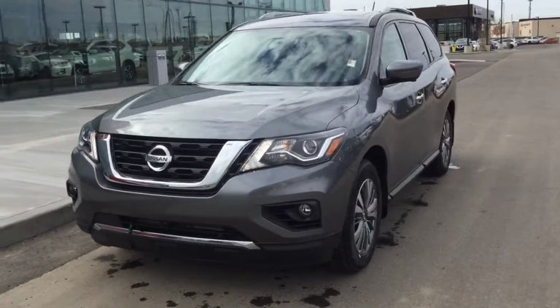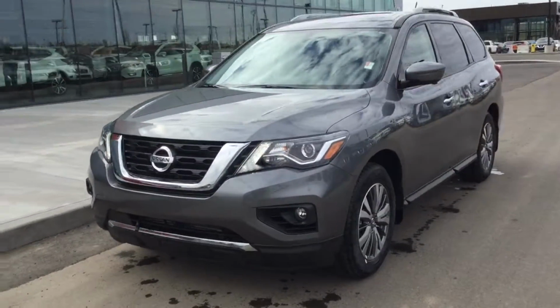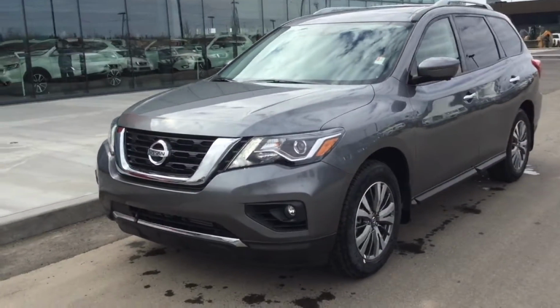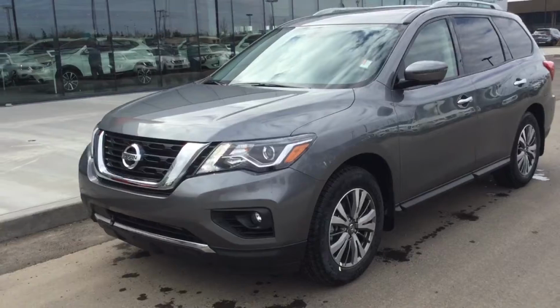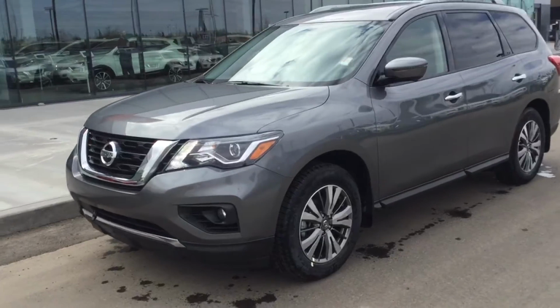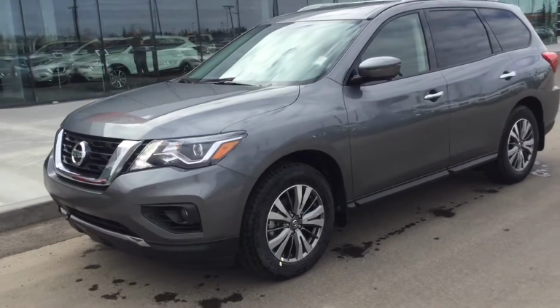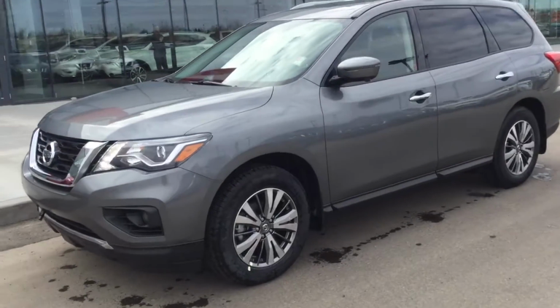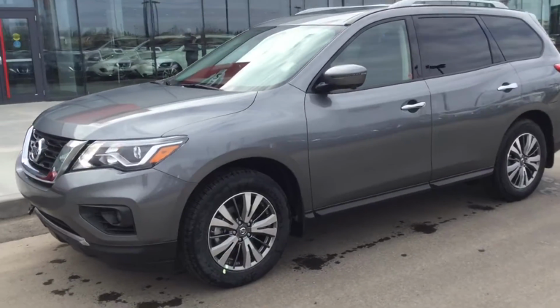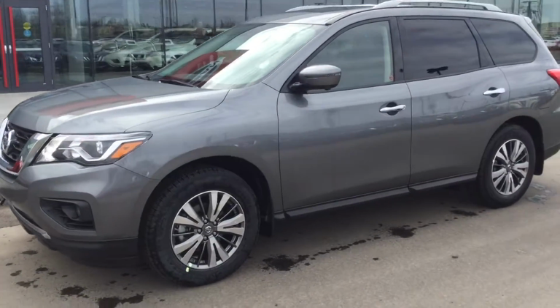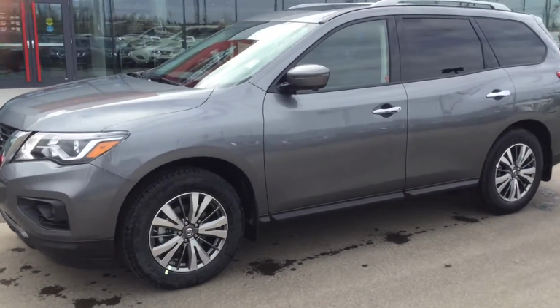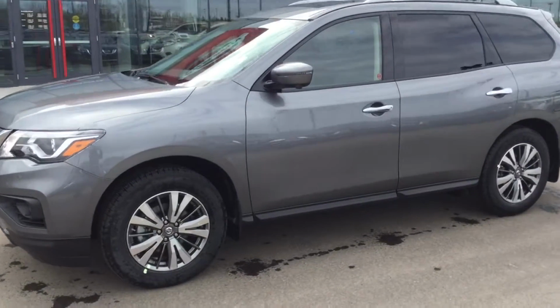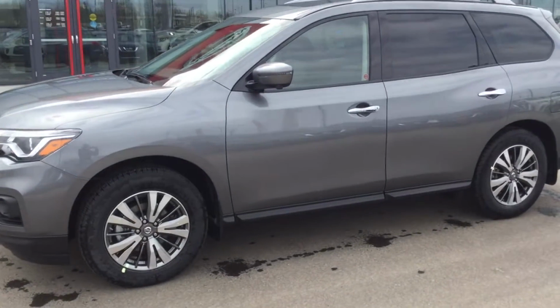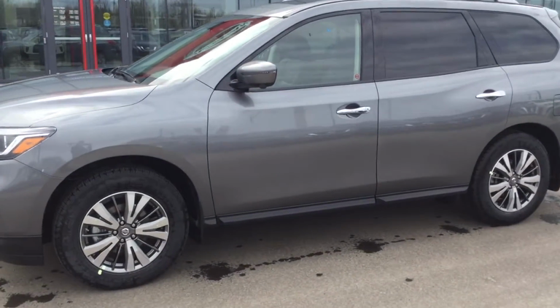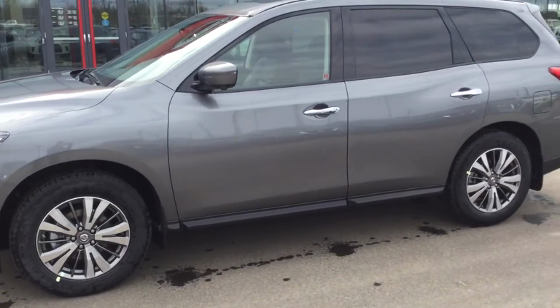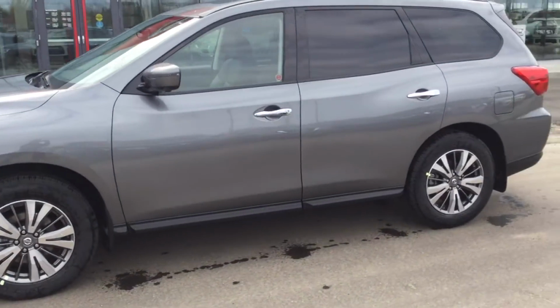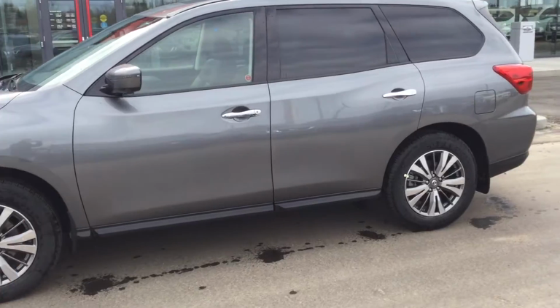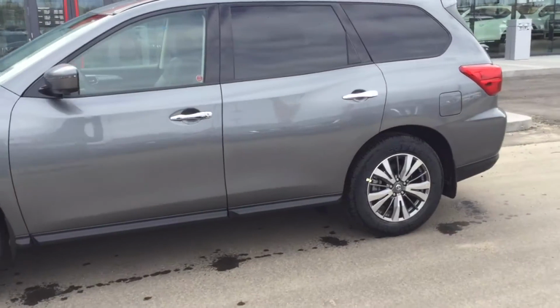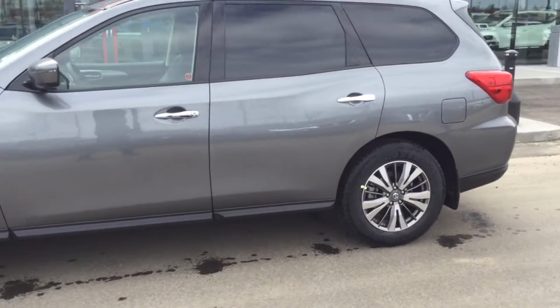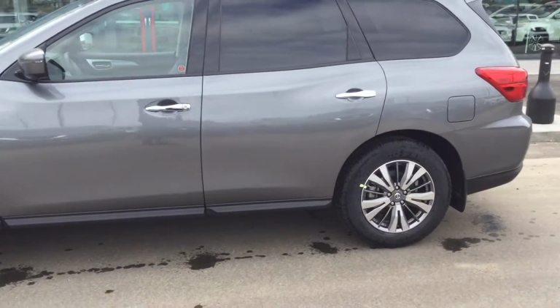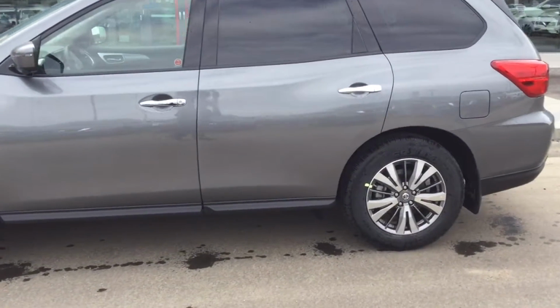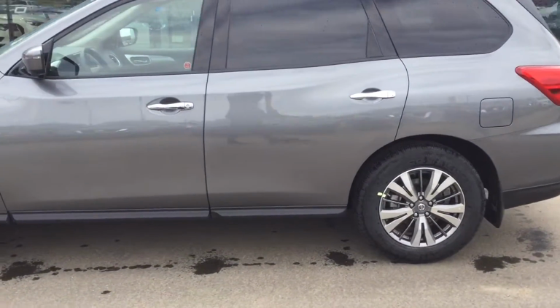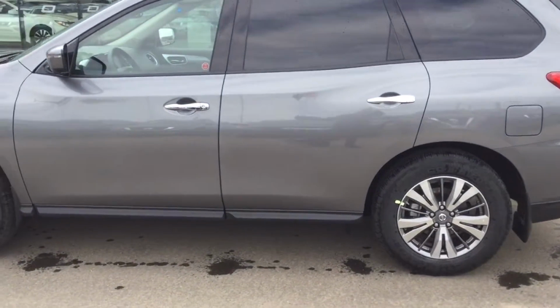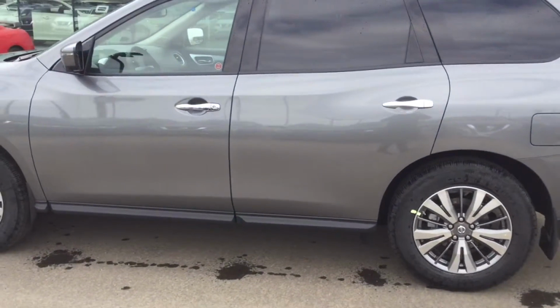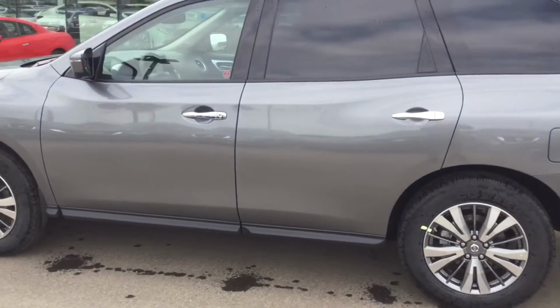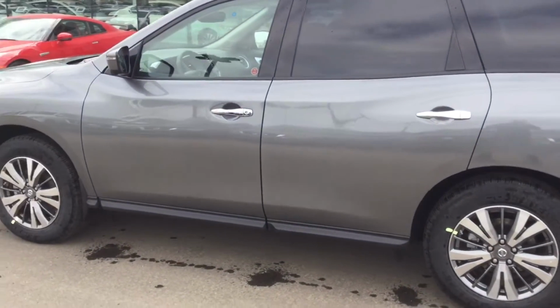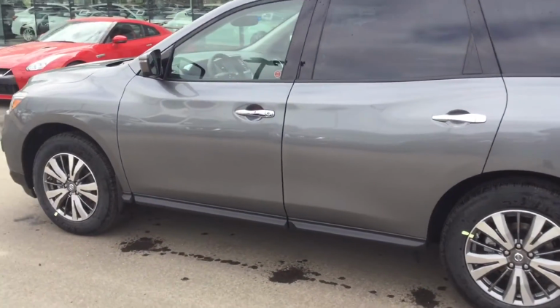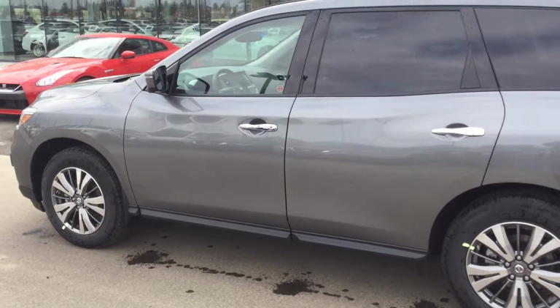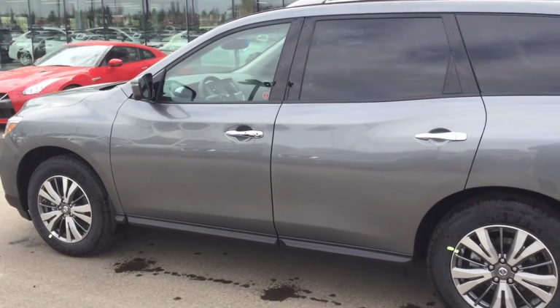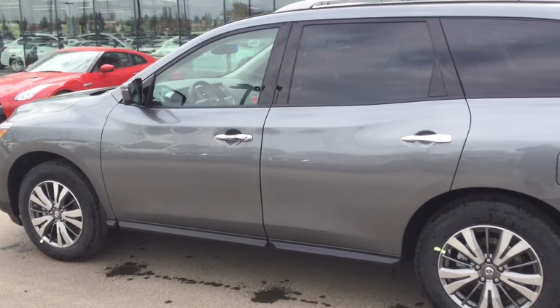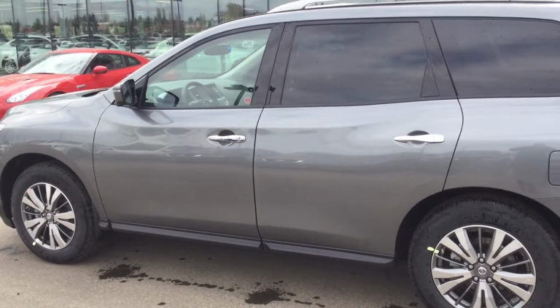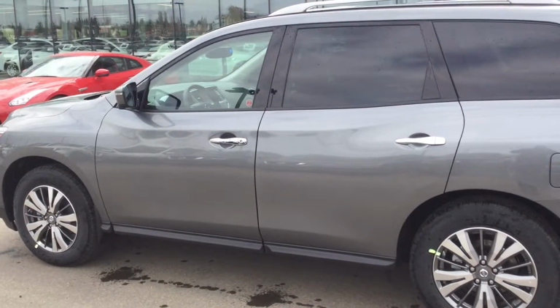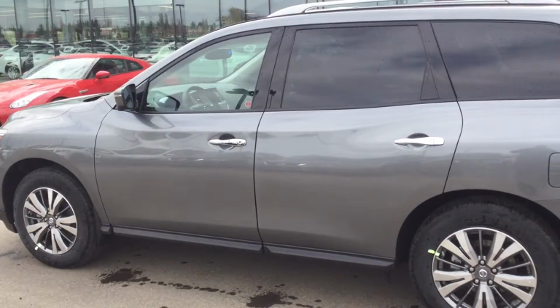The 2018 Pathfinder SL is a beautiful looking vehicle, very capable with 6,000 pounds towing, zero-gravity seating, and the CVT transmission, which is continuously variable.